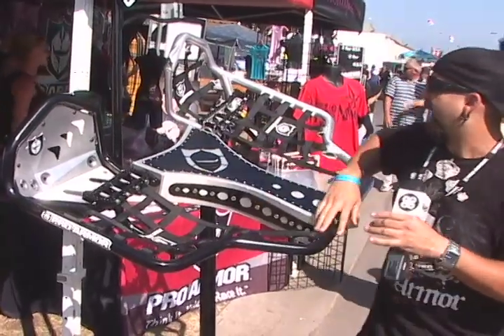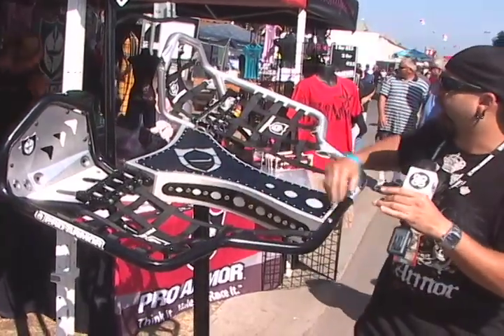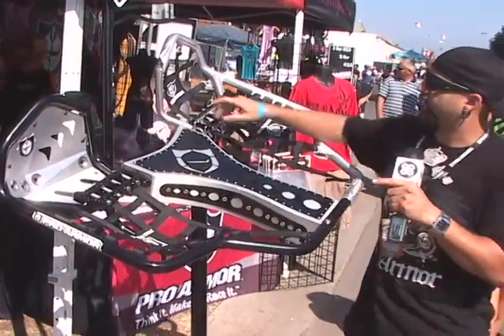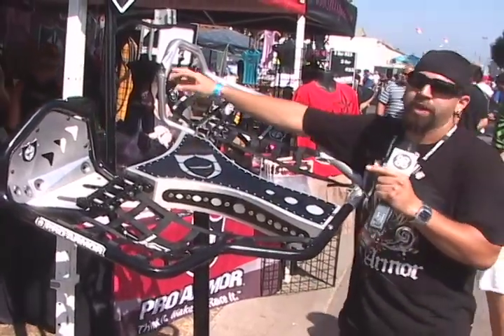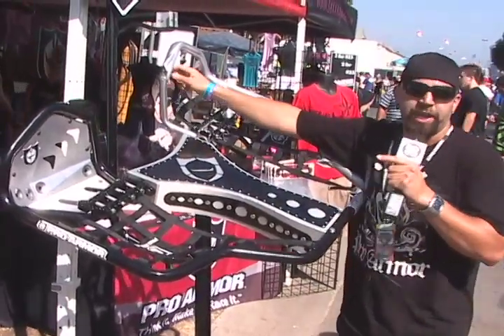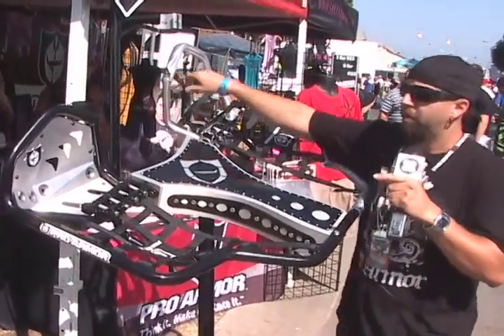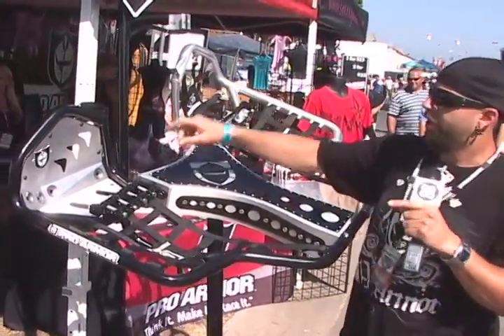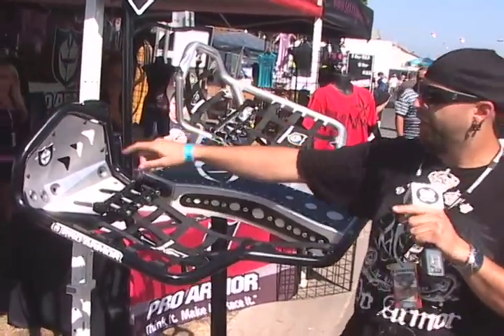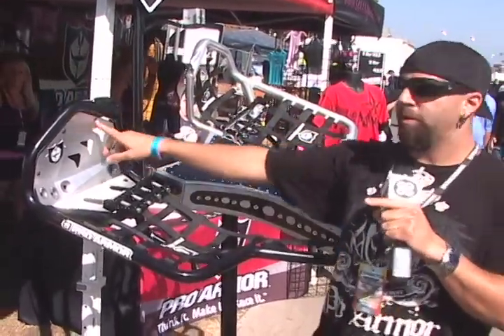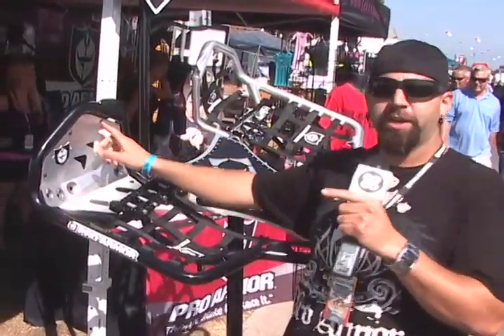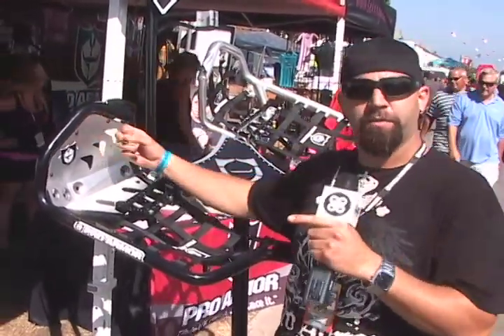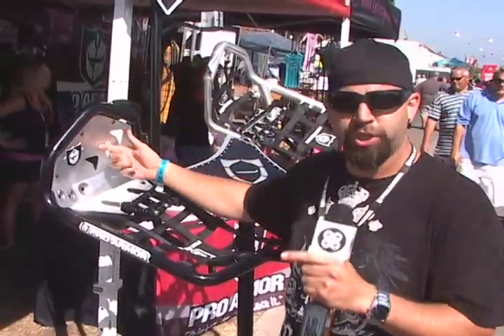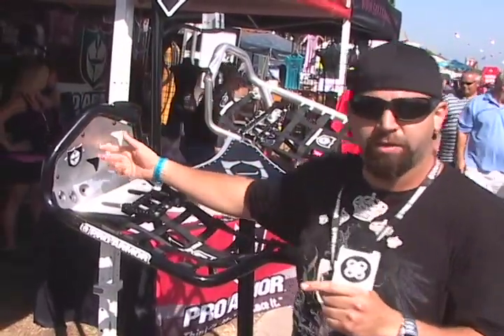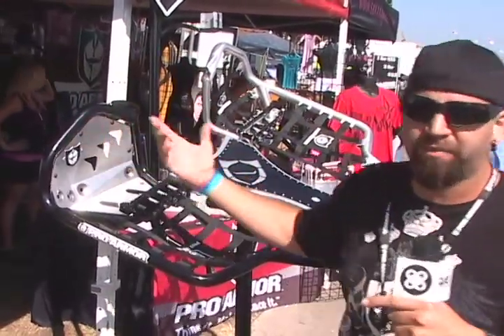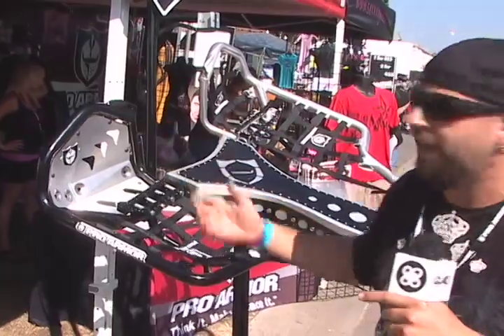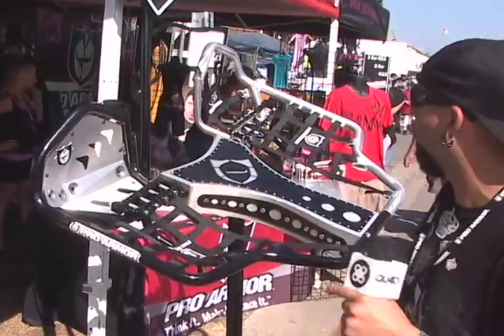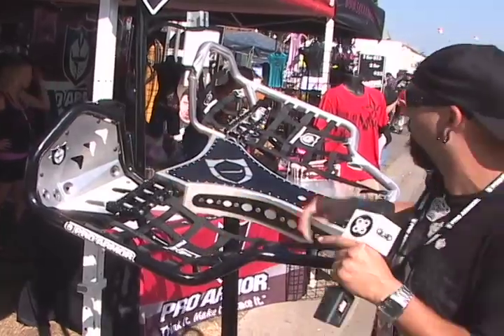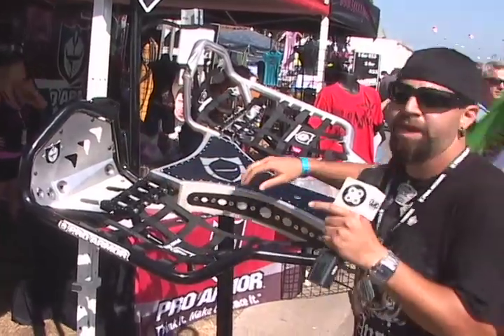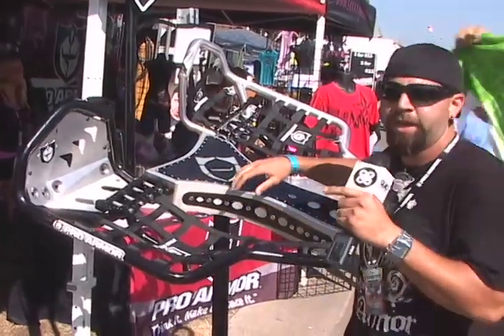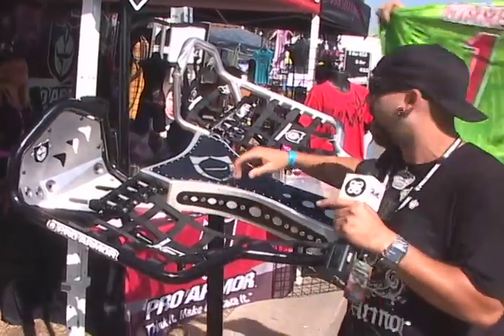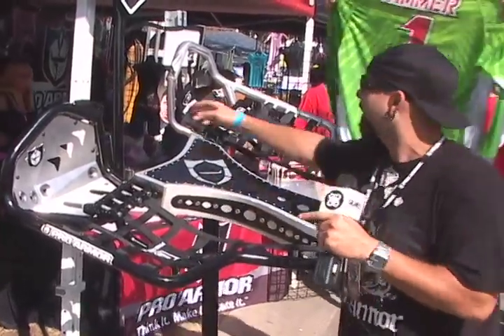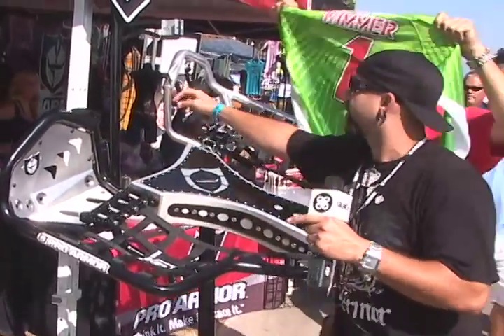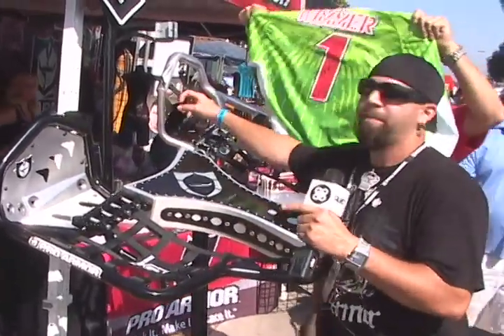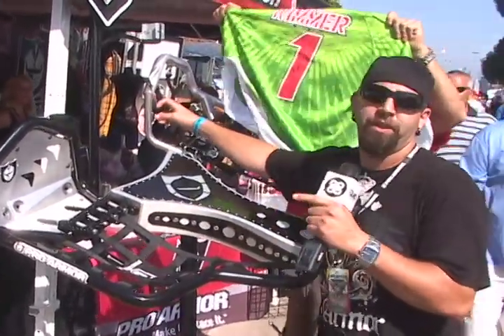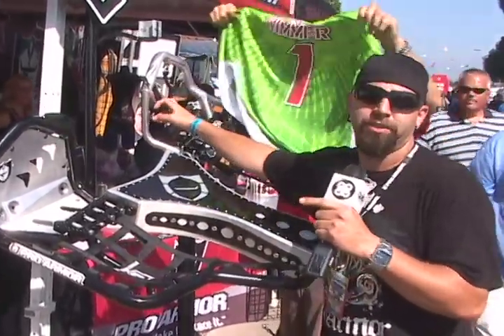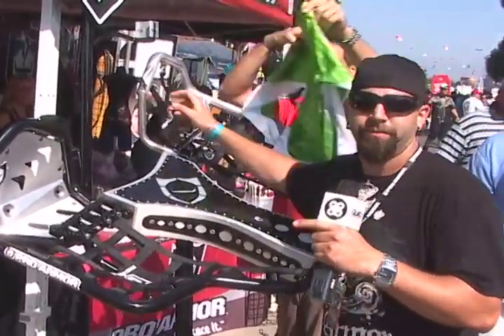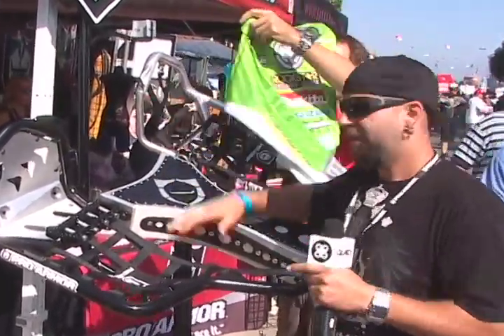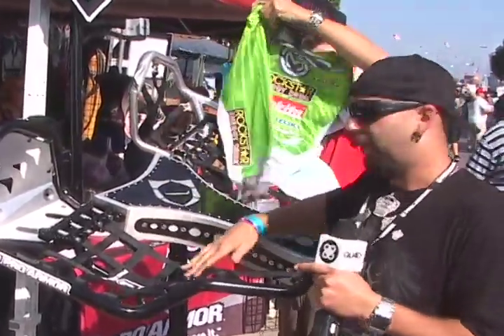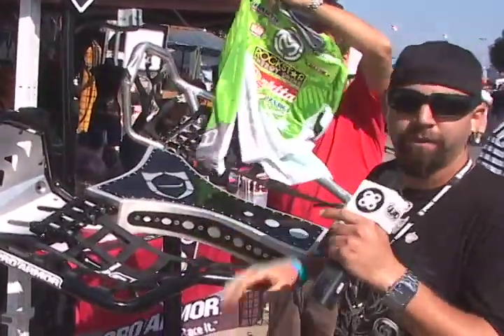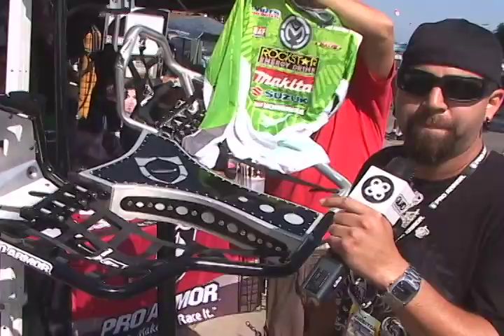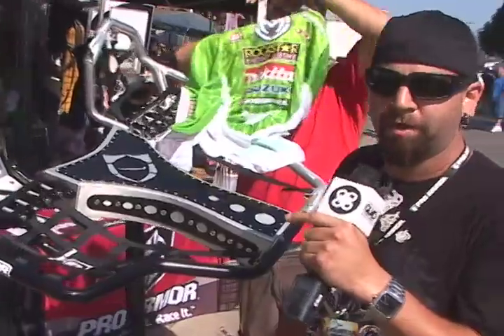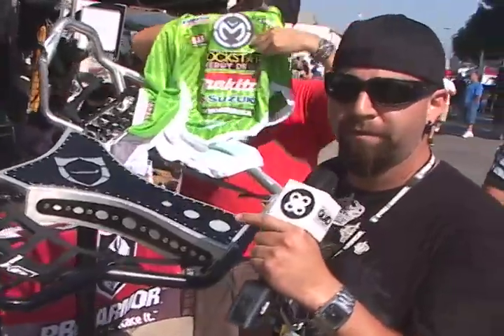A great thing too is these are interchangeable. You undo the bolts here and you can run sheet metal if you like that look, or if it's muddy and raining, you just drop in the hill nets. So that's our Revolution Nerf Bars.